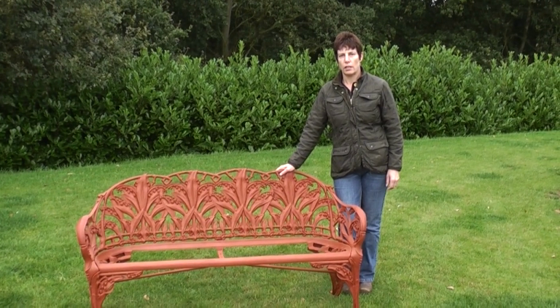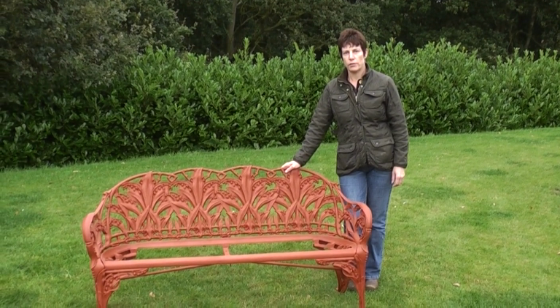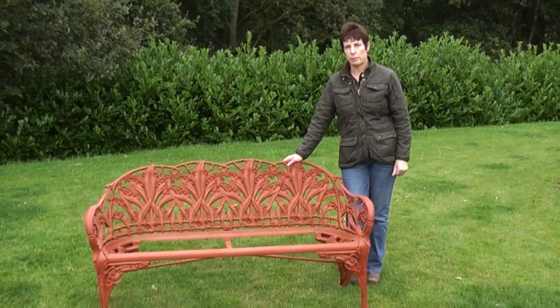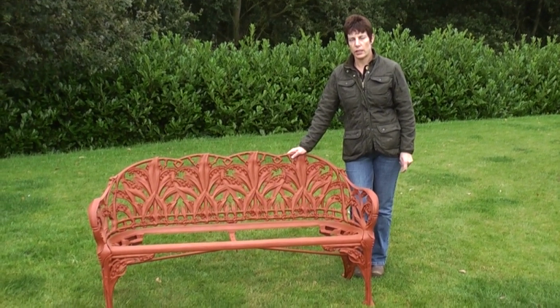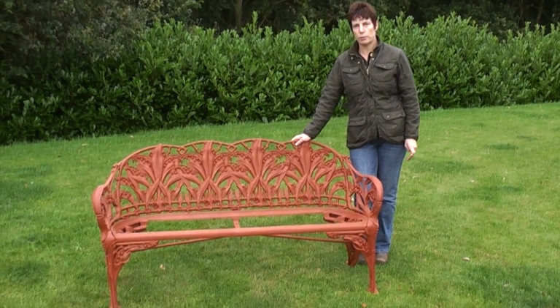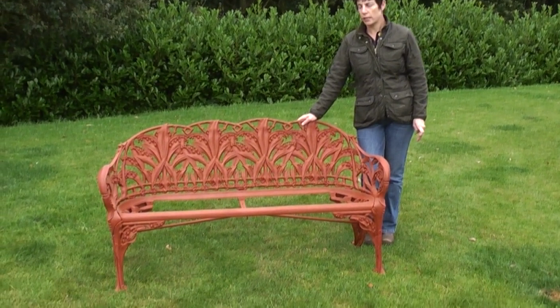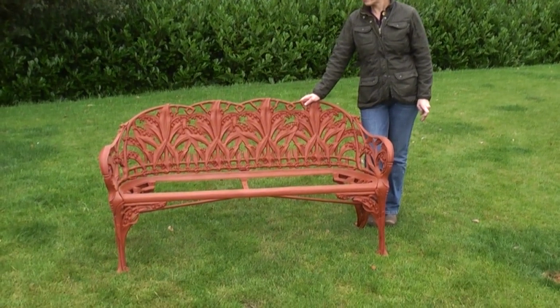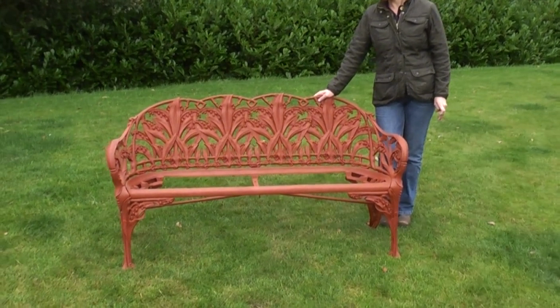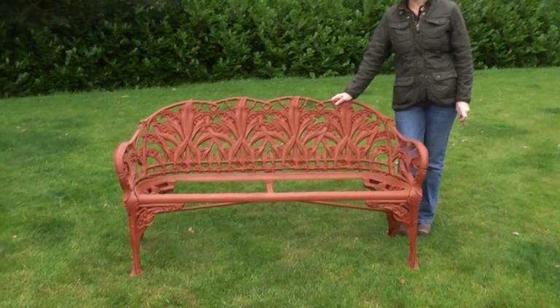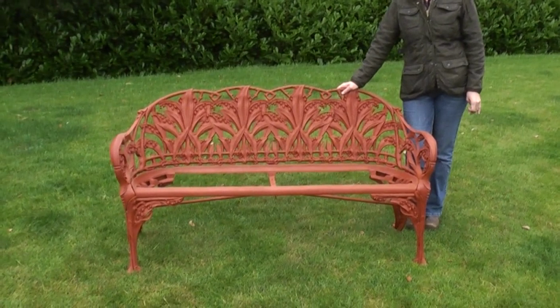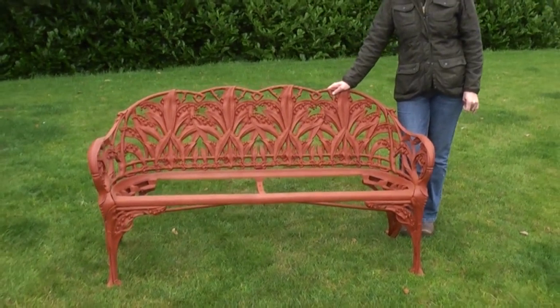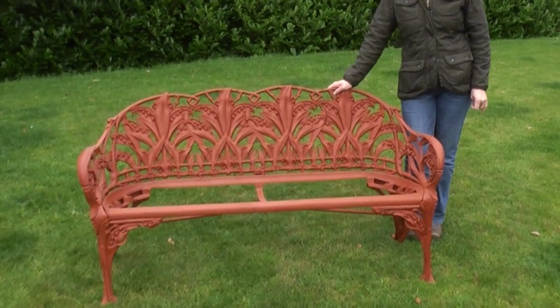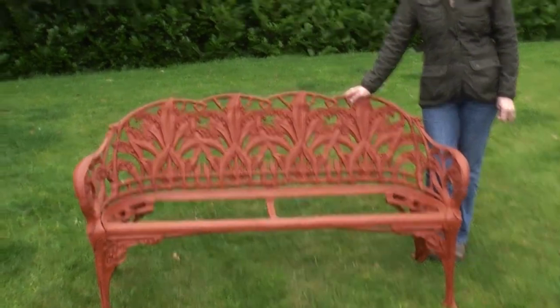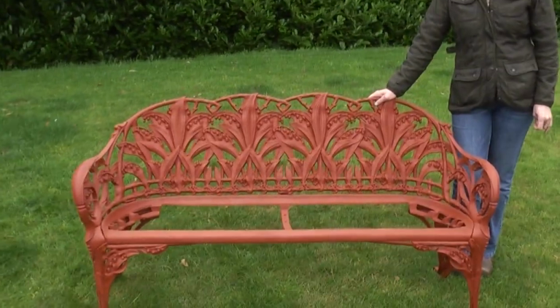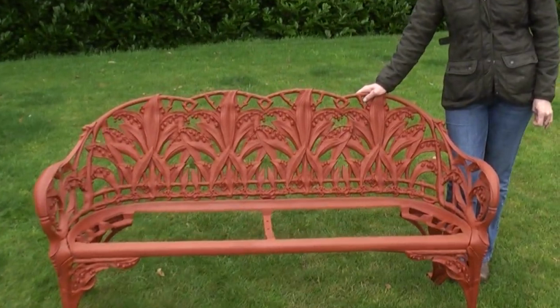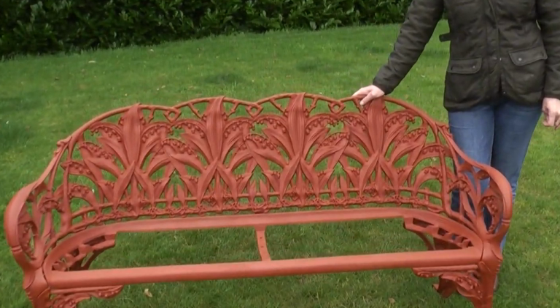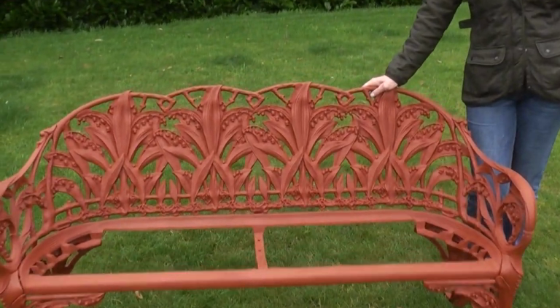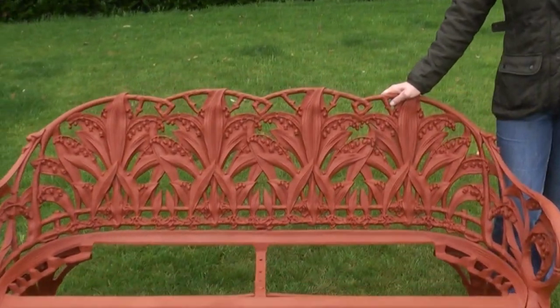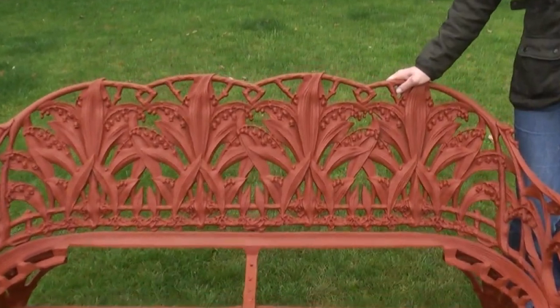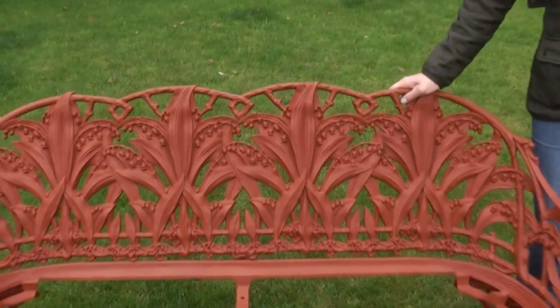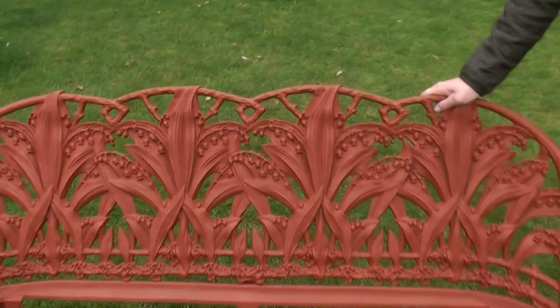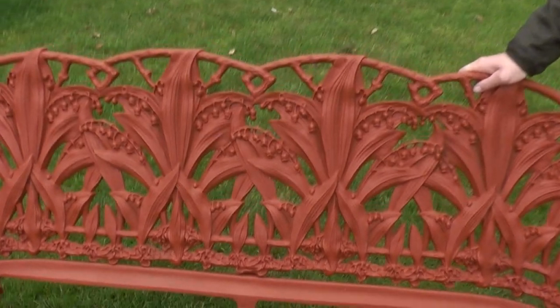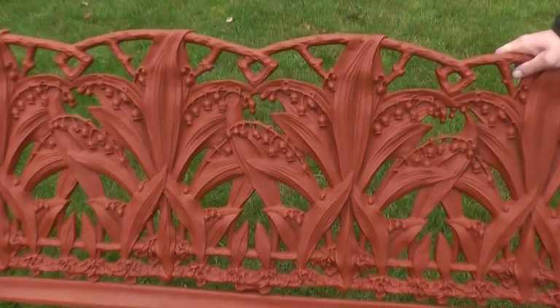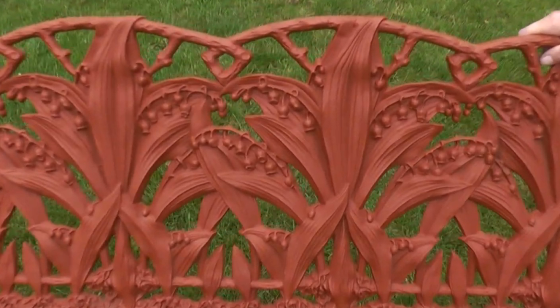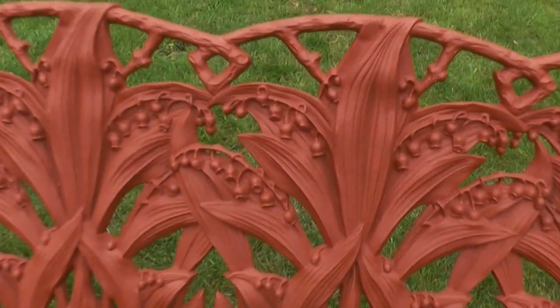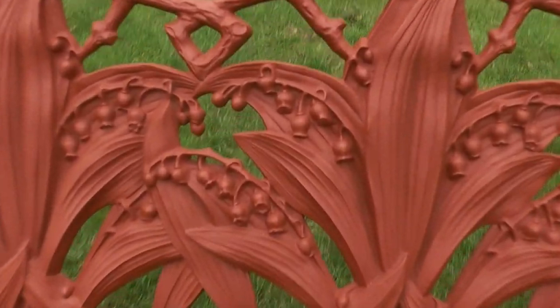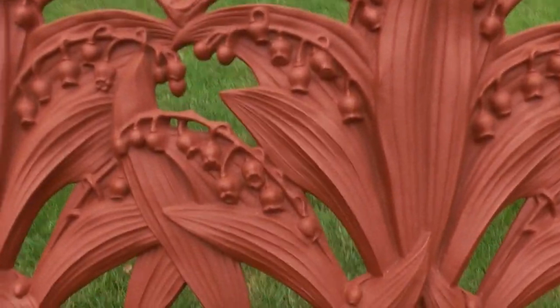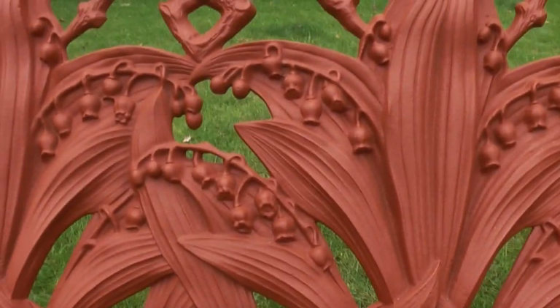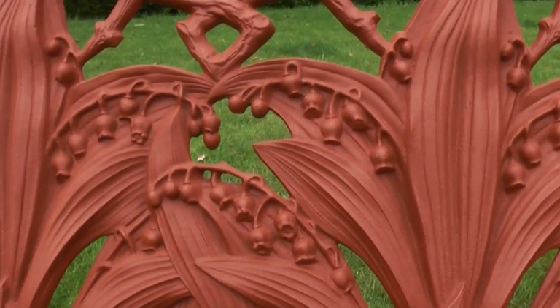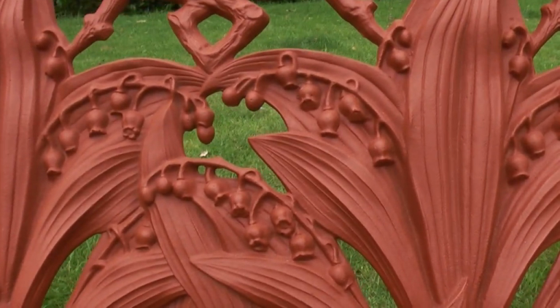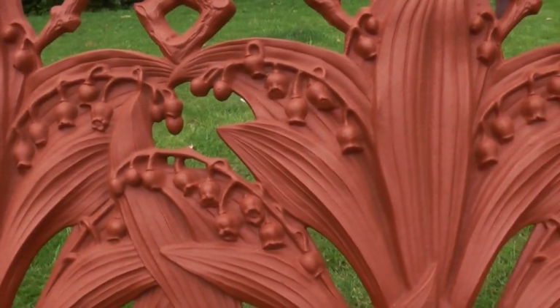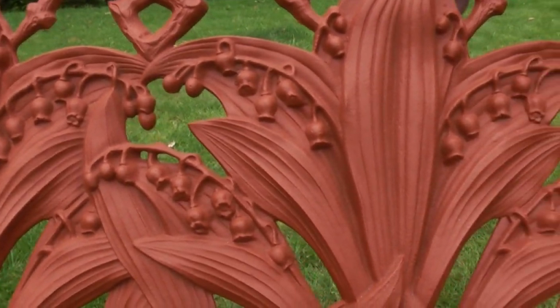Hello, we've got a nice bench here — Colbert Dale. We've got a Lily of the Valley pattern. This is in the Colbert Dale catalogue. It's a late Victorian Lily of the Valley pattern.